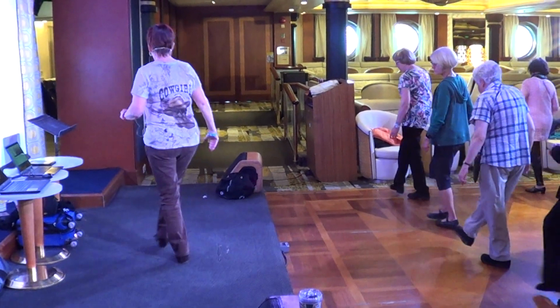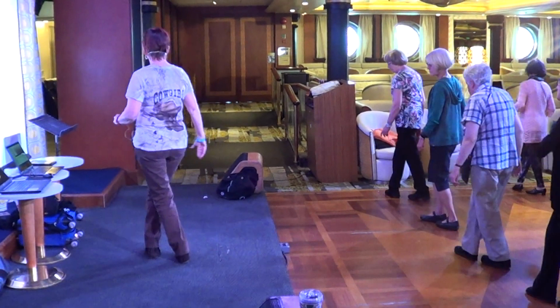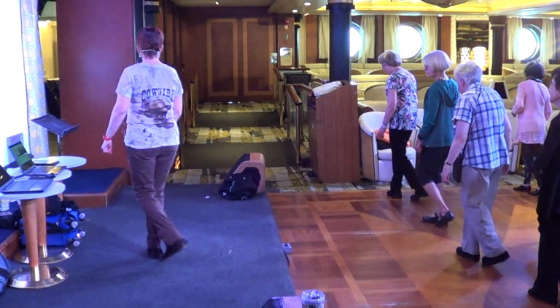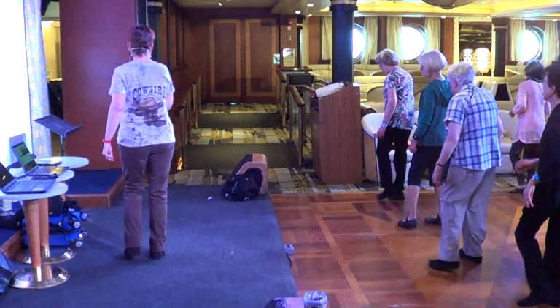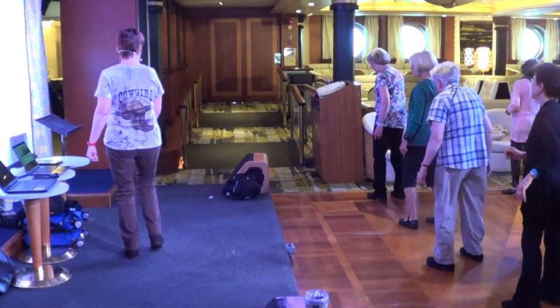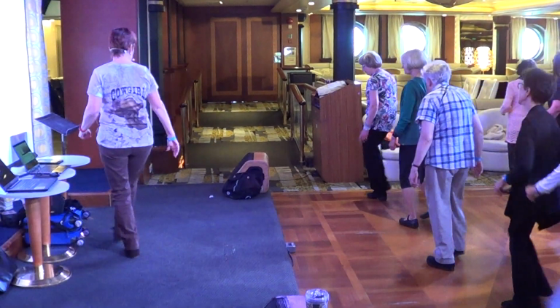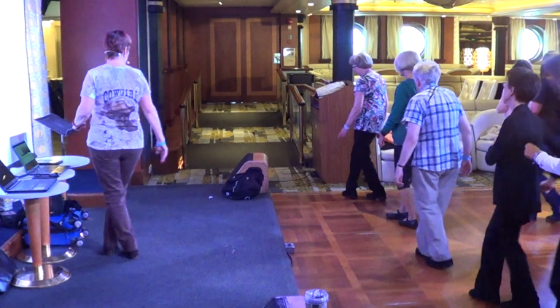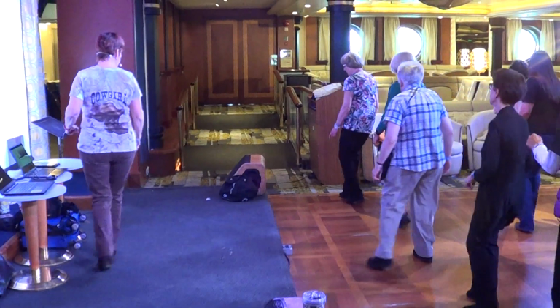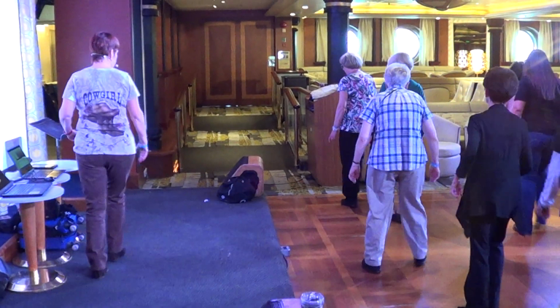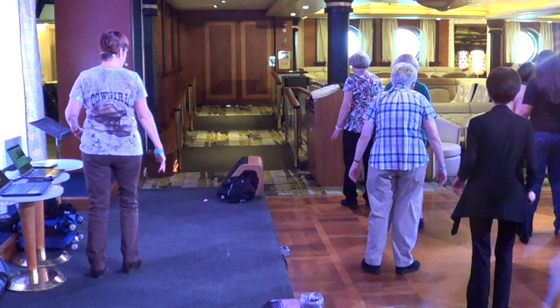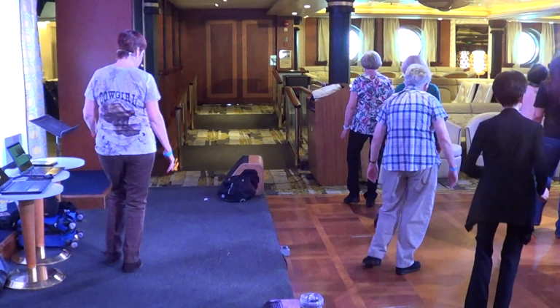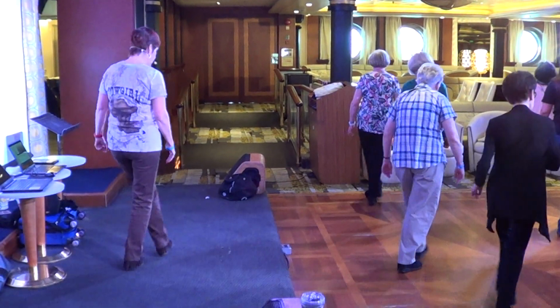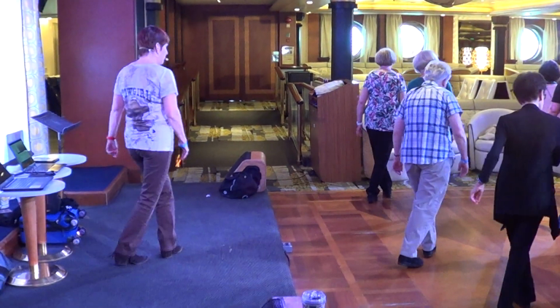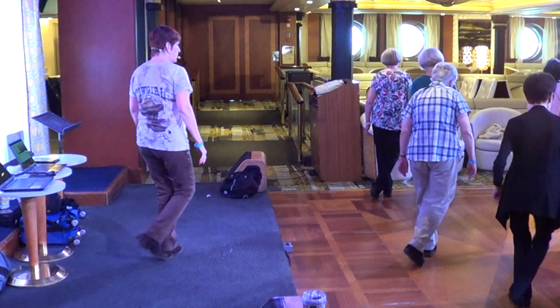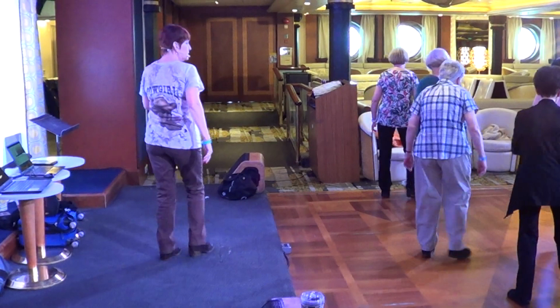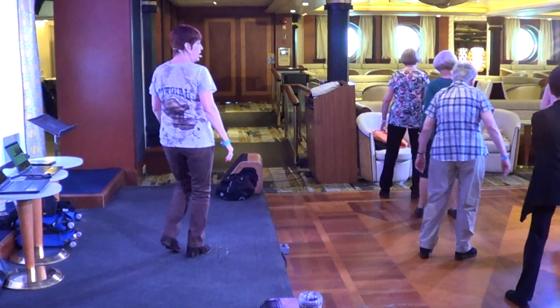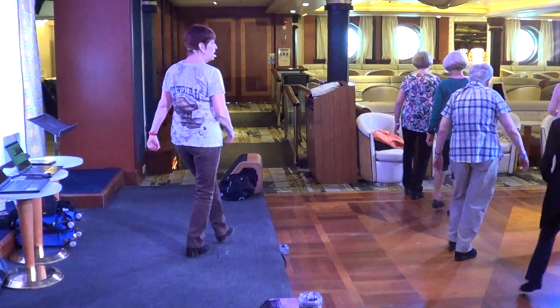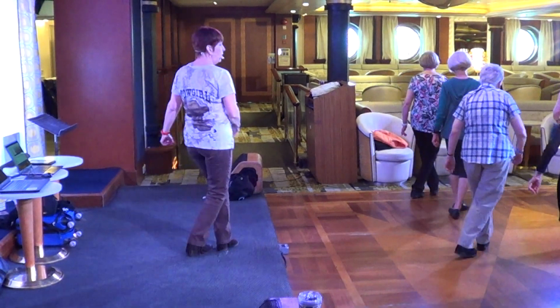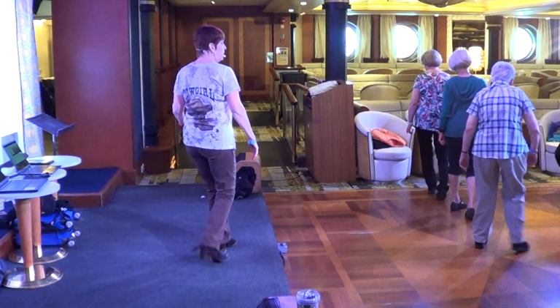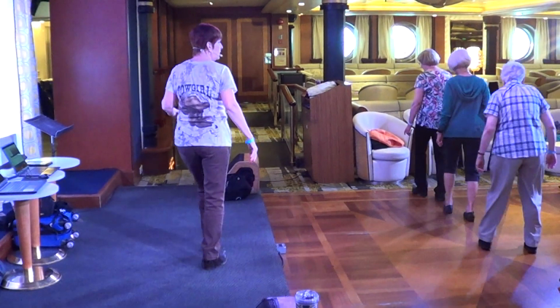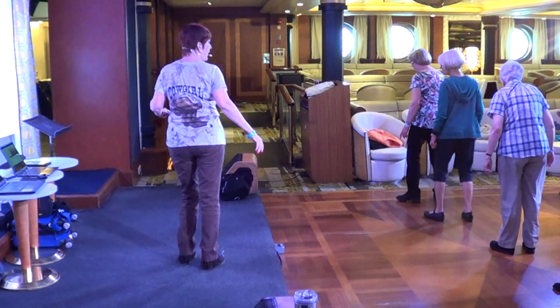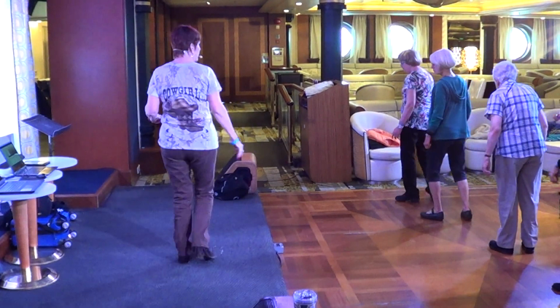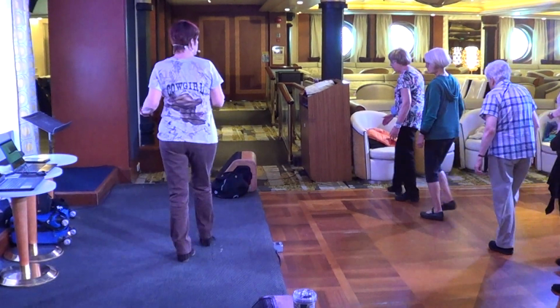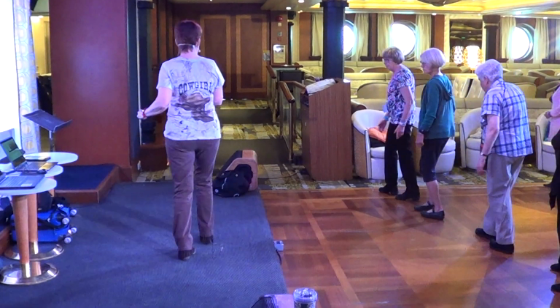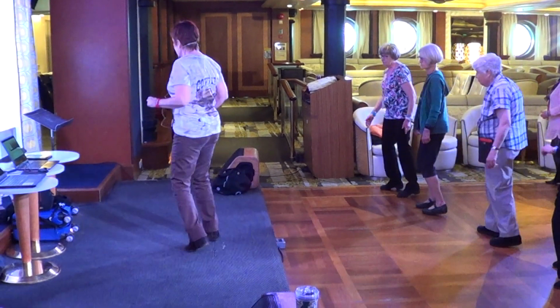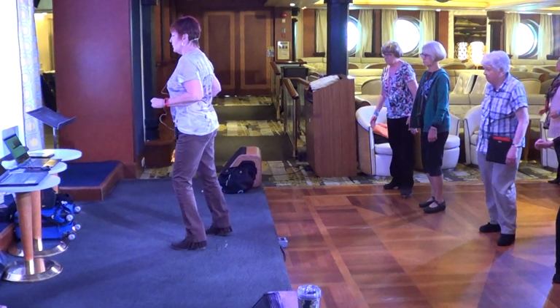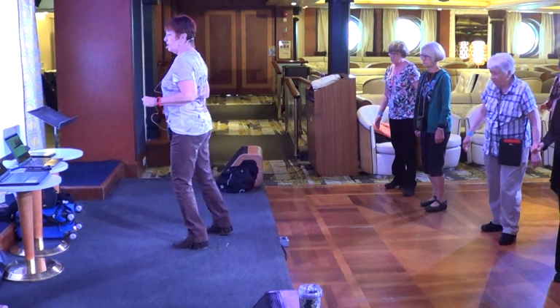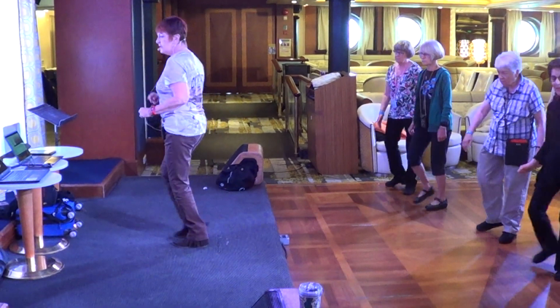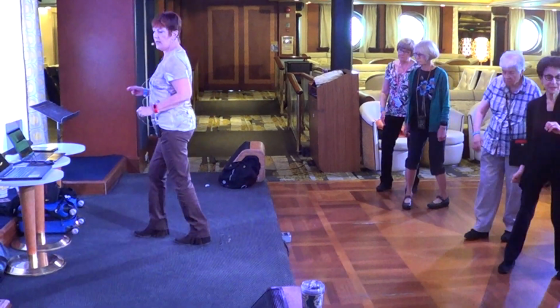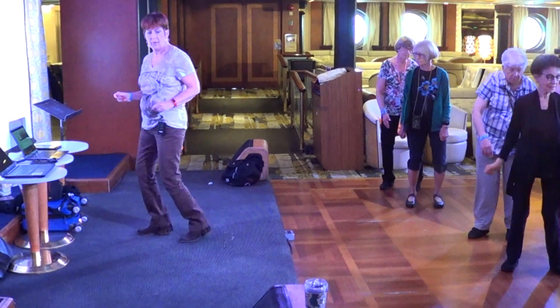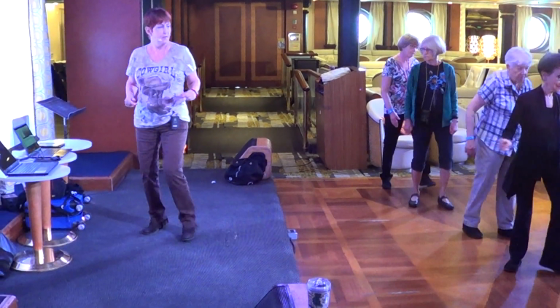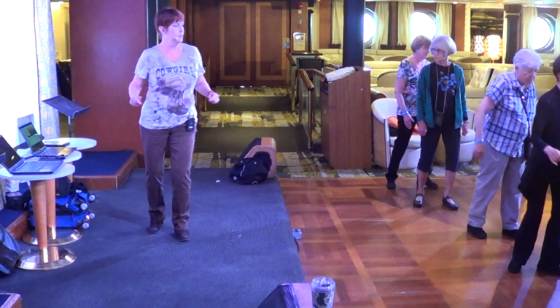Over, side, over, back, back. Over, side, over, back, back. Step, turn, step, turn.